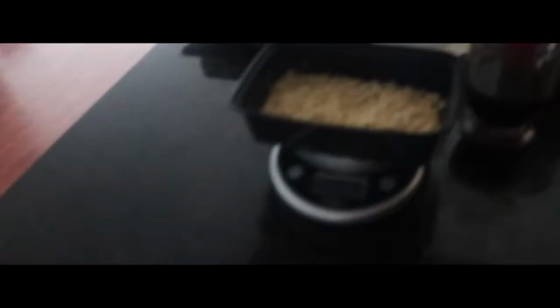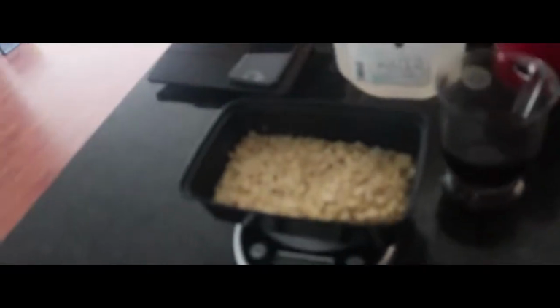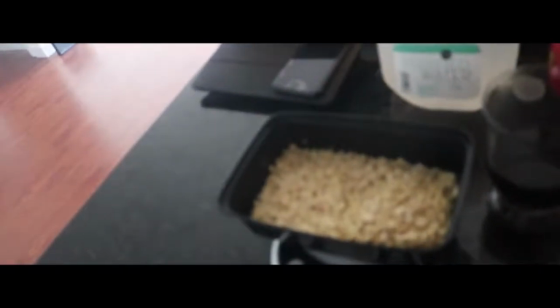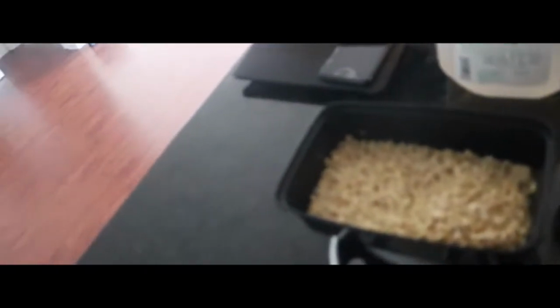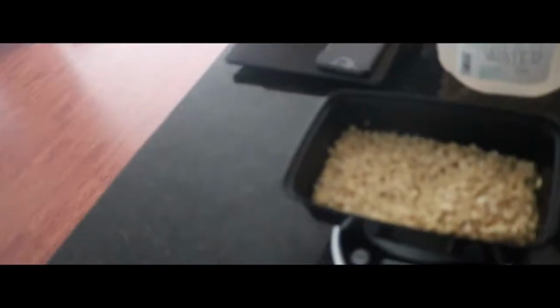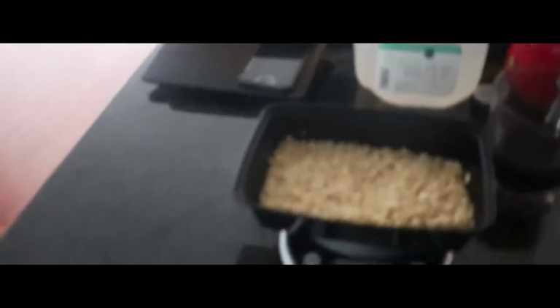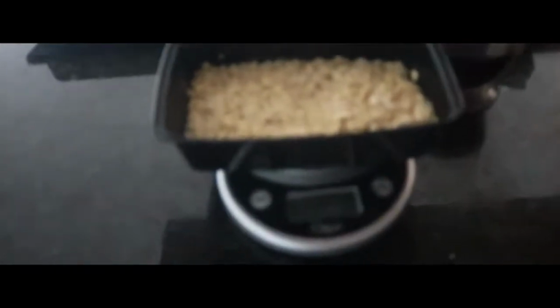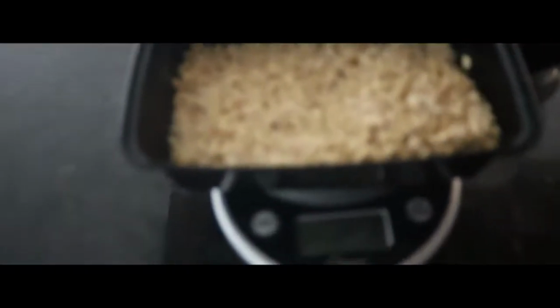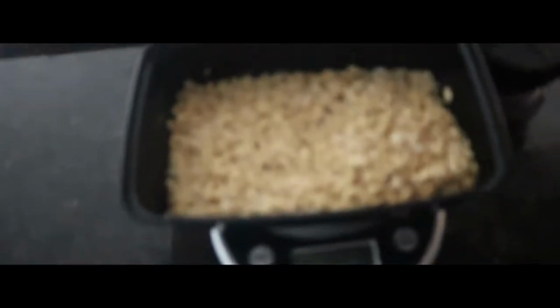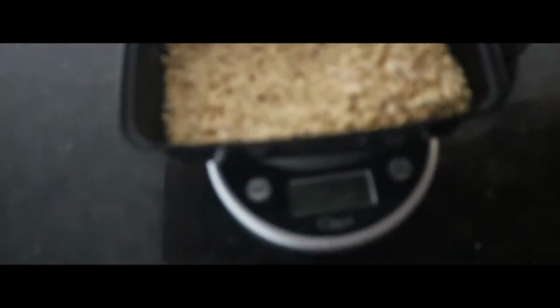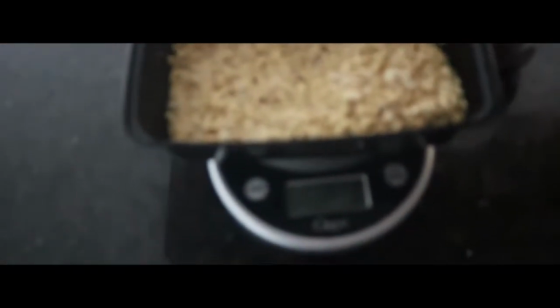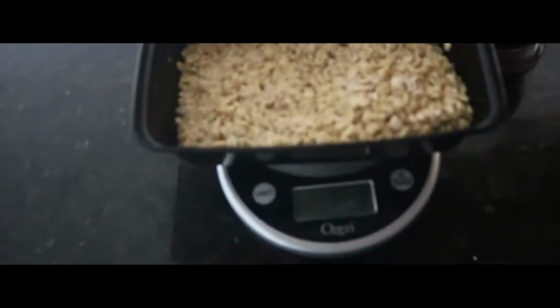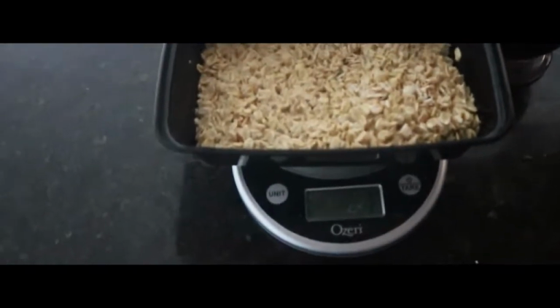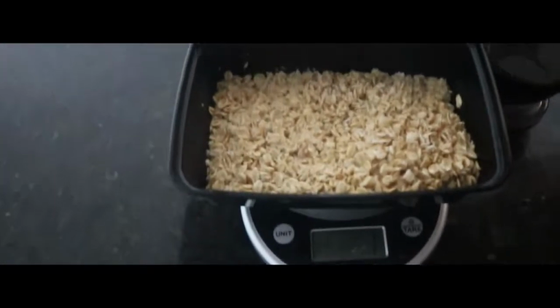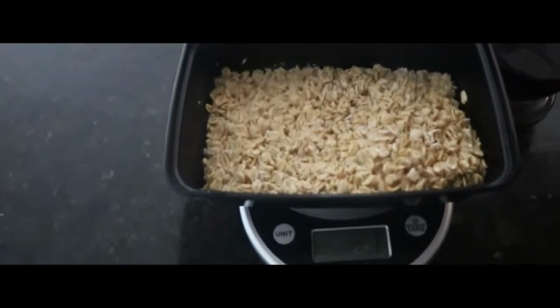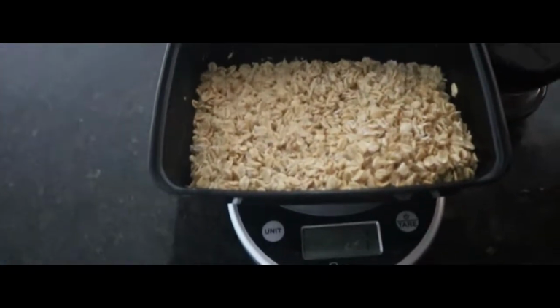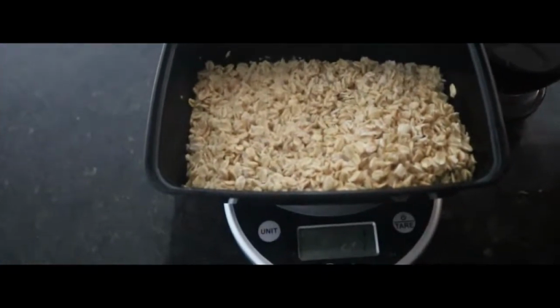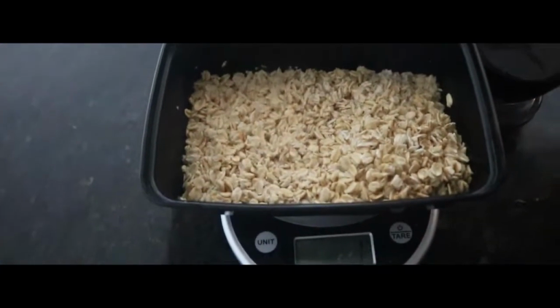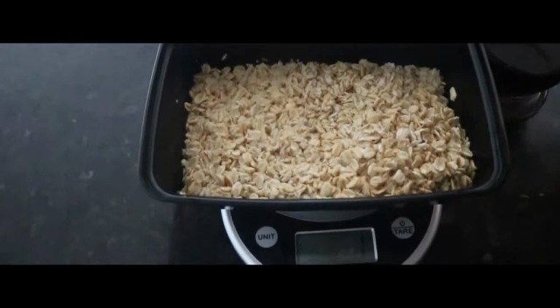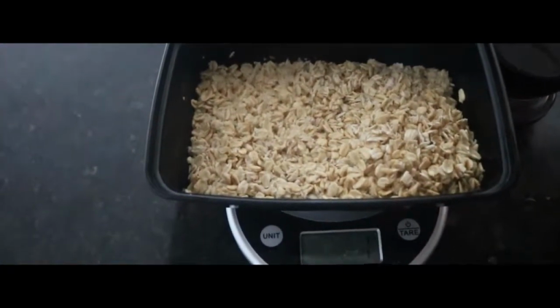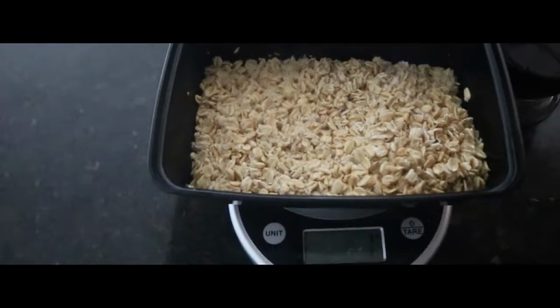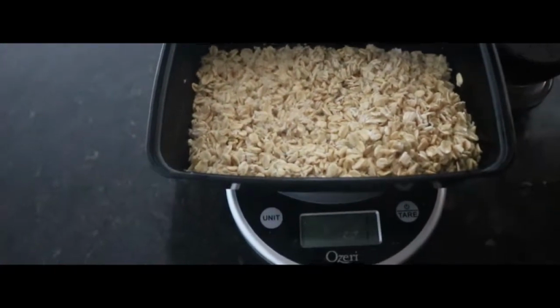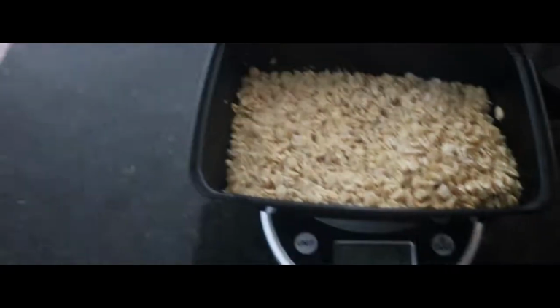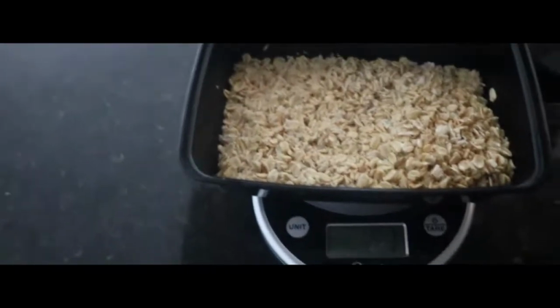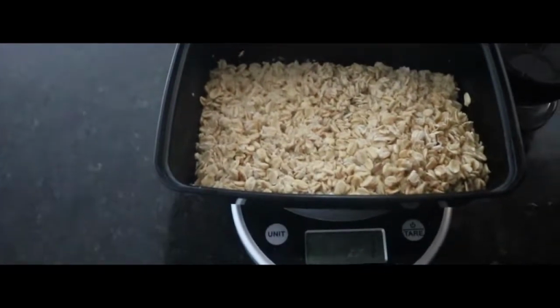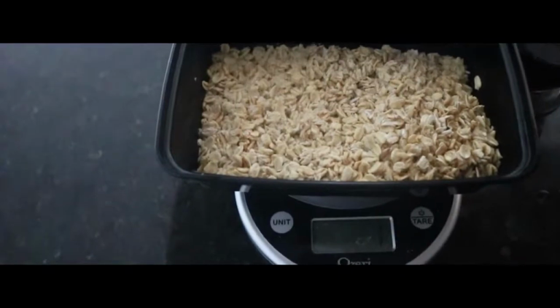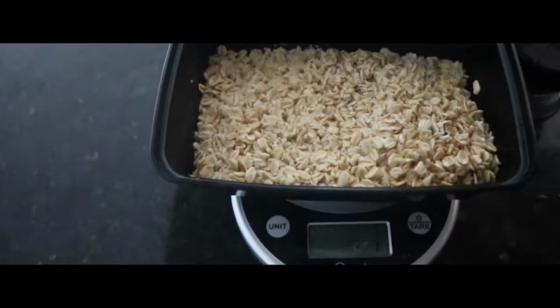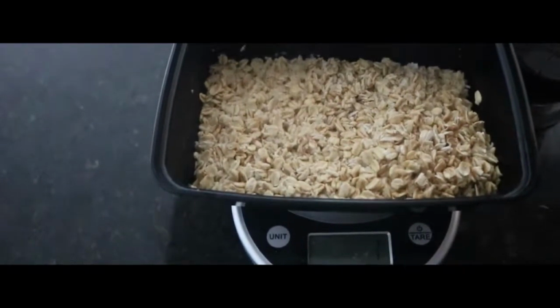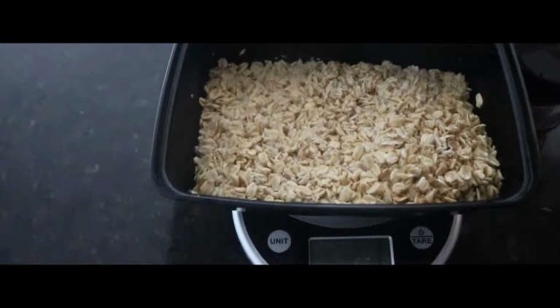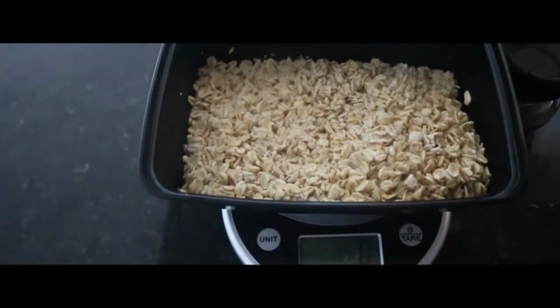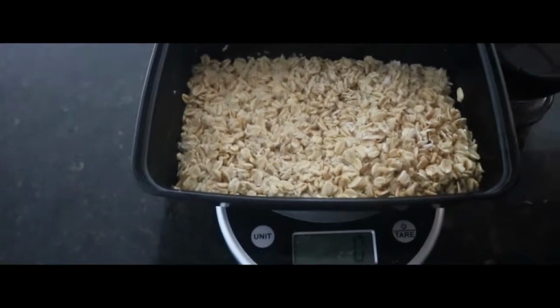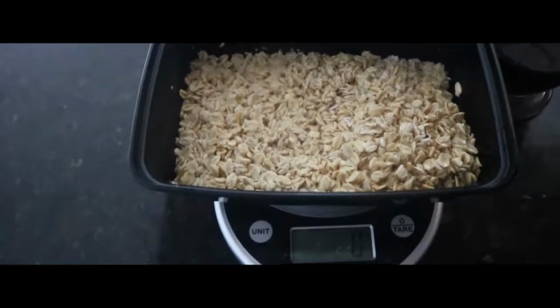One of the most important things — weigh everything. You have to weigh everything. I don't care if you're trying to lose a couple pounds or 40 pounds. Weigh everything. It's one of the most crucial factors.